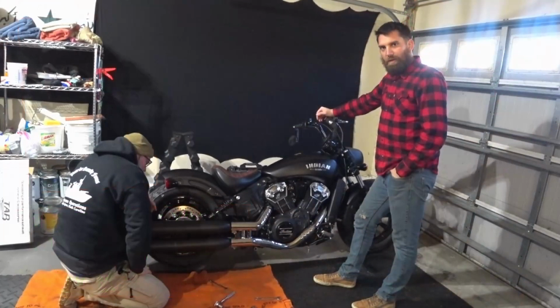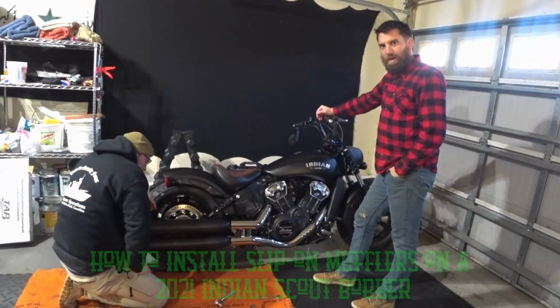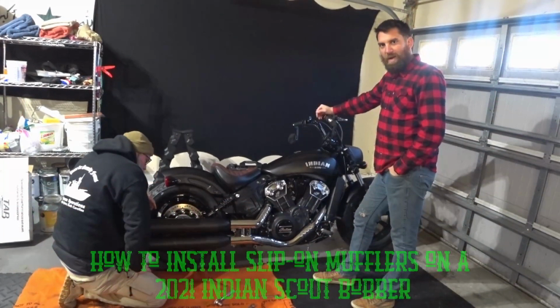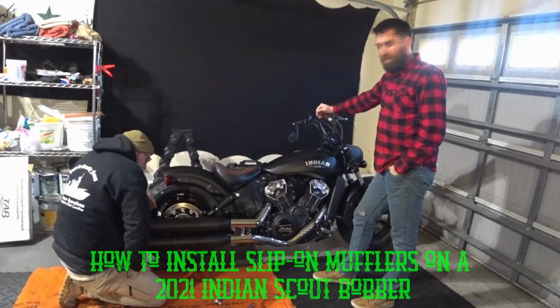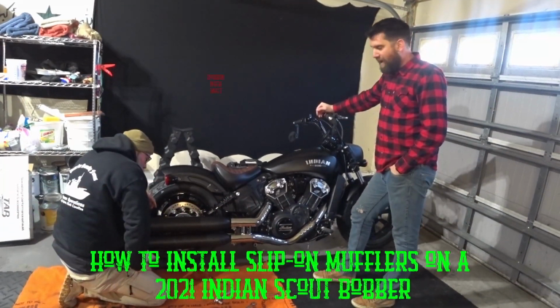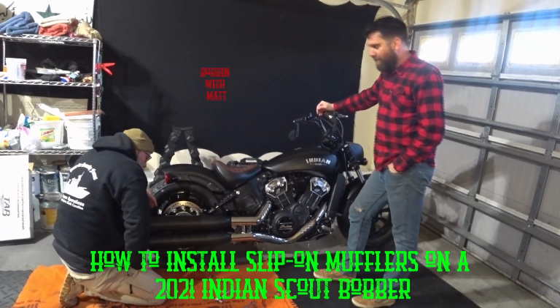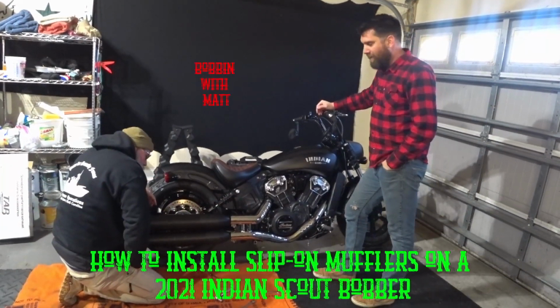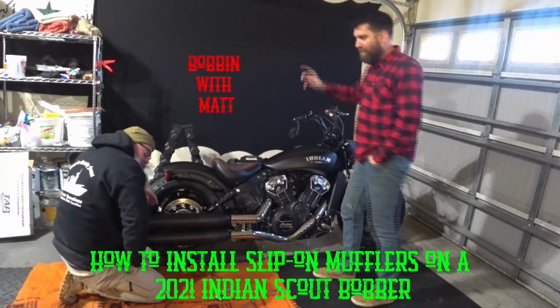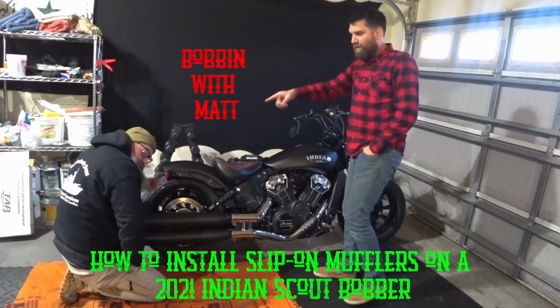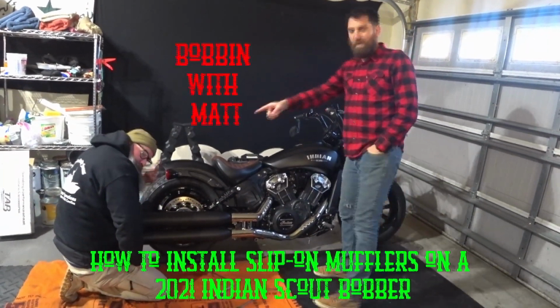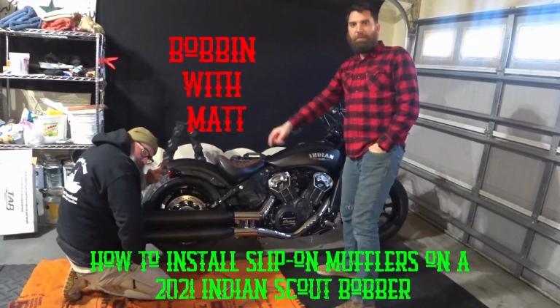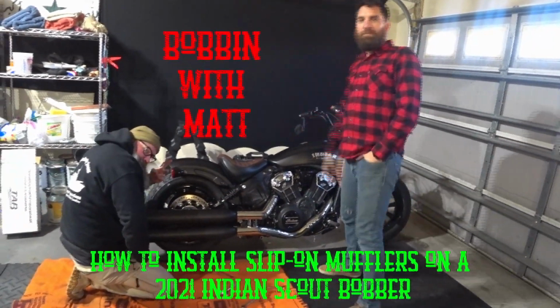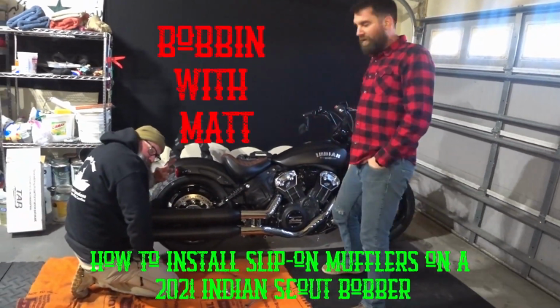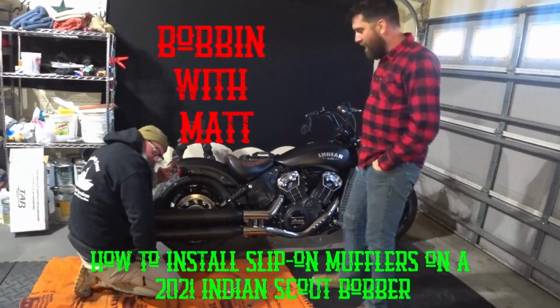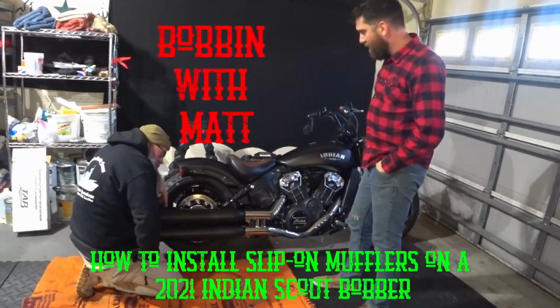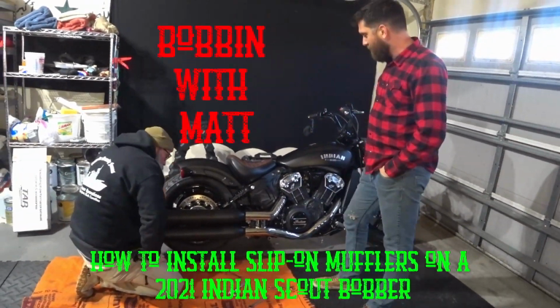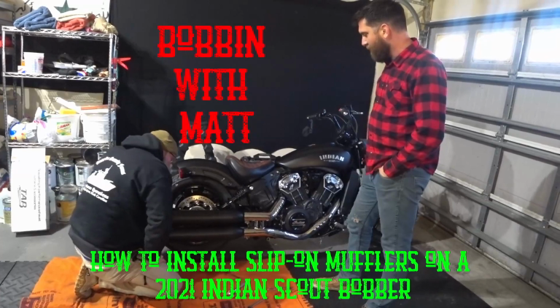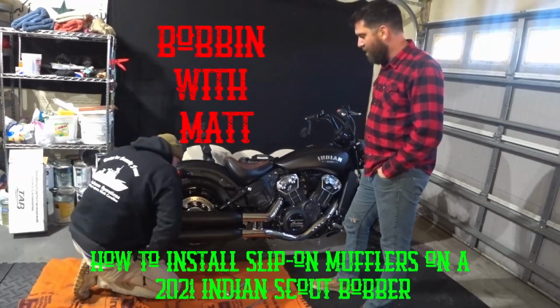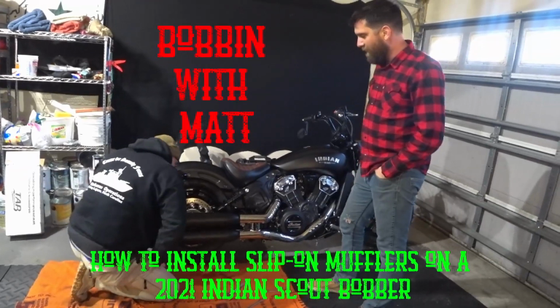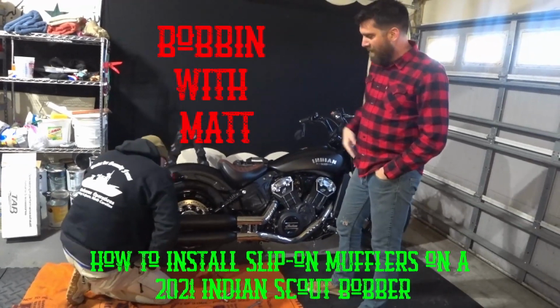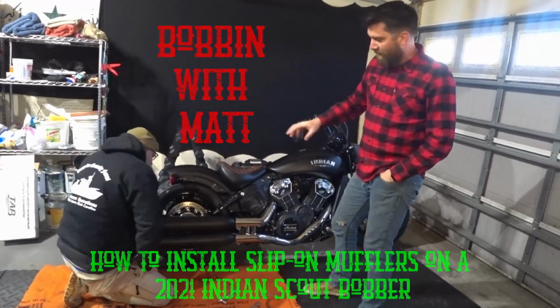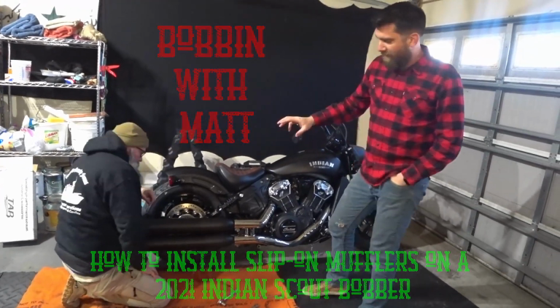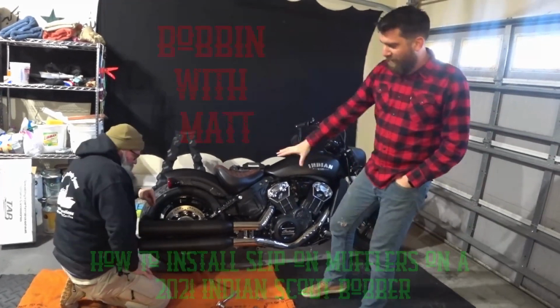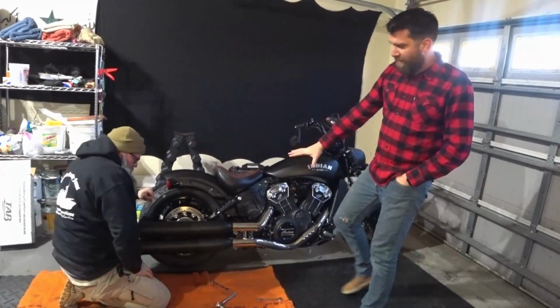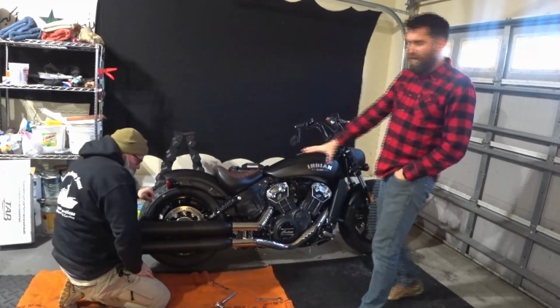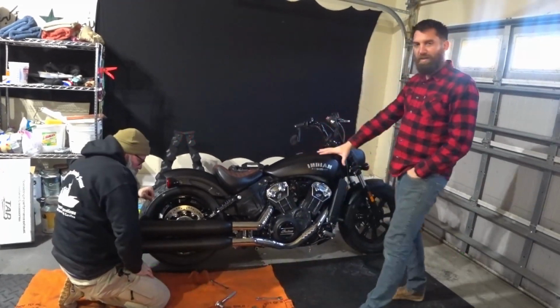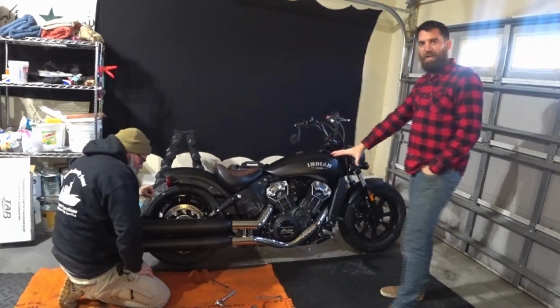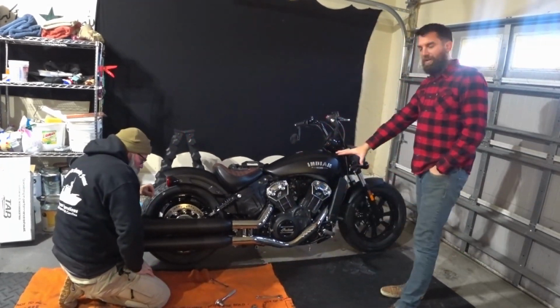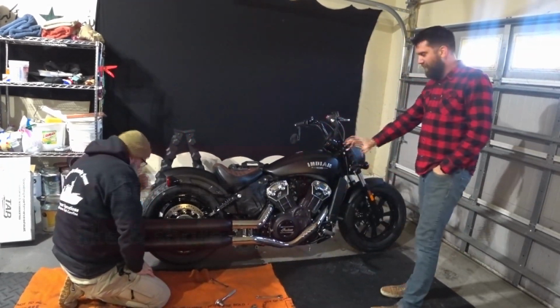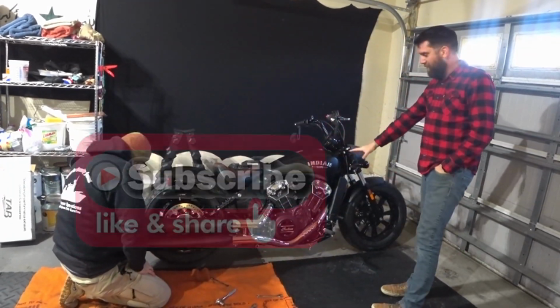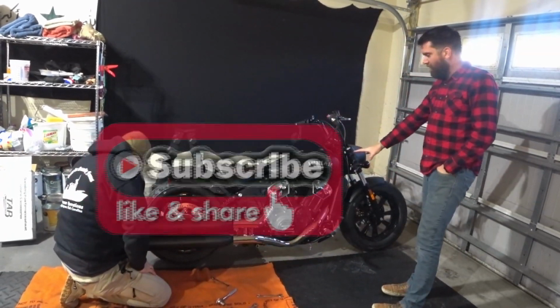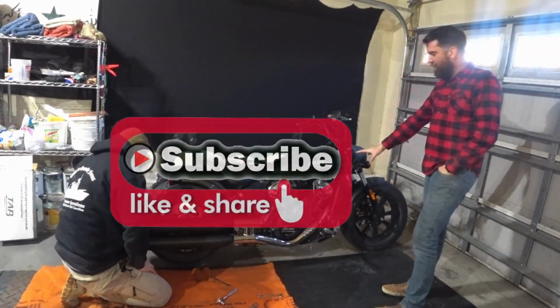All right, Bobbin with Matt here. I got a cold, and today we're going to go over how to change out the stock exhaust on the Indian Scout Bobber.